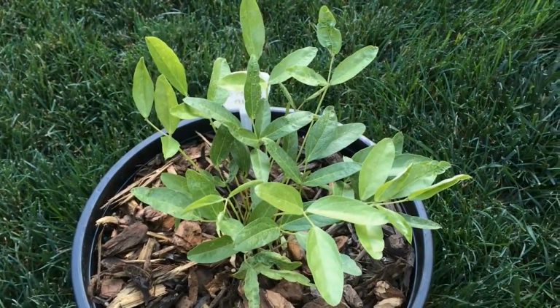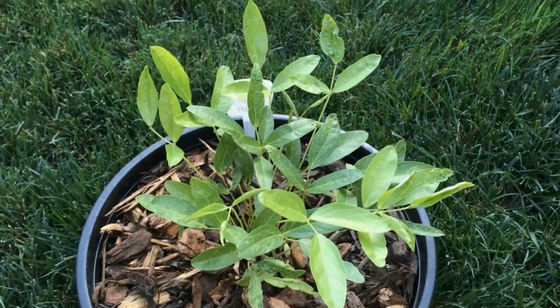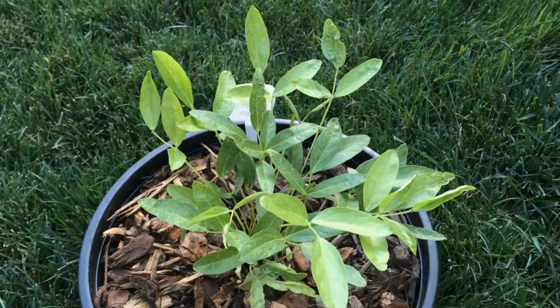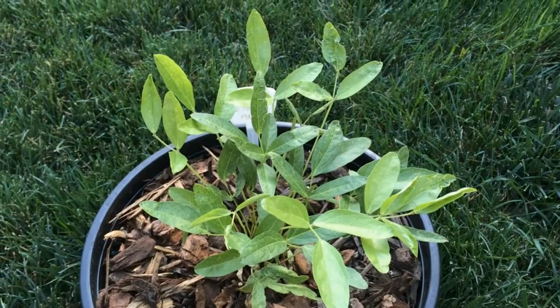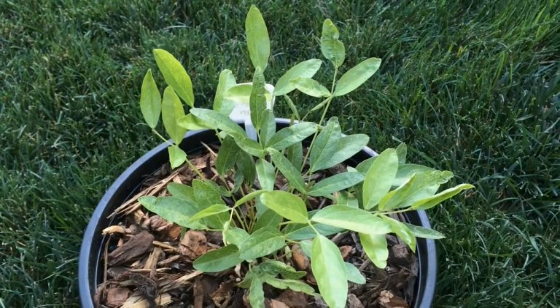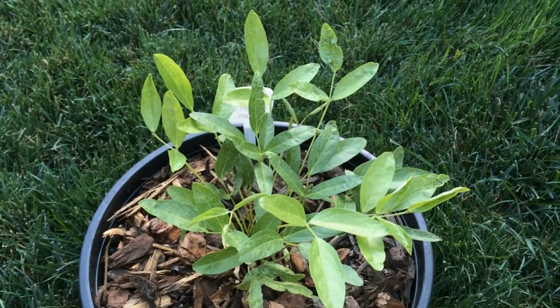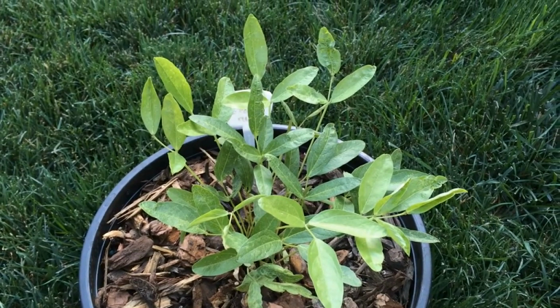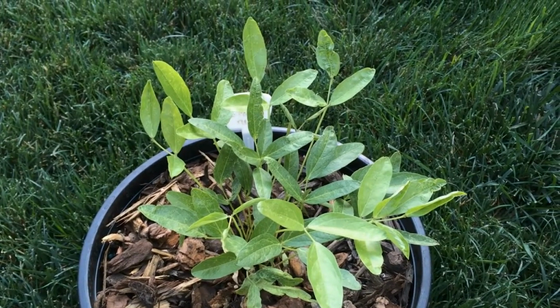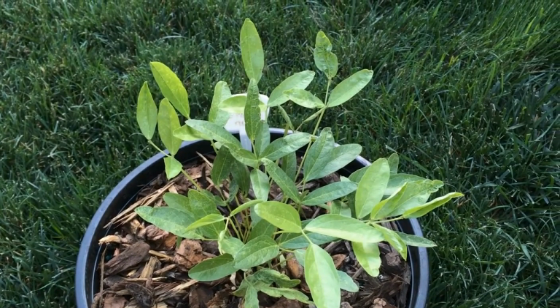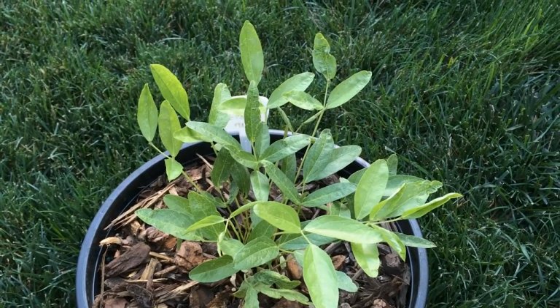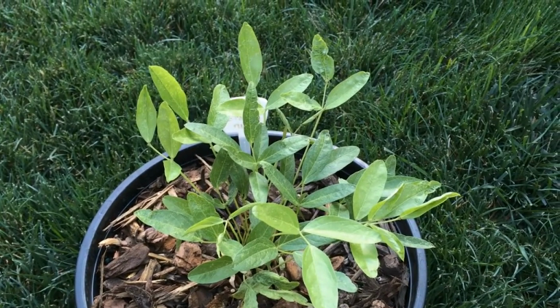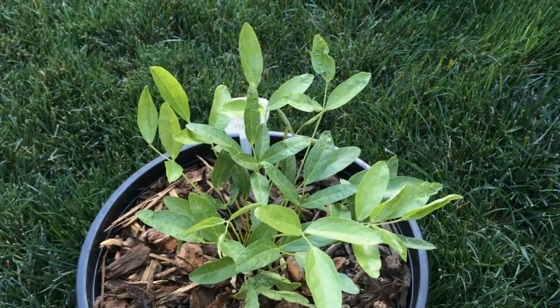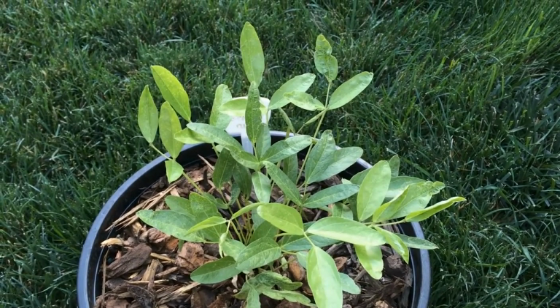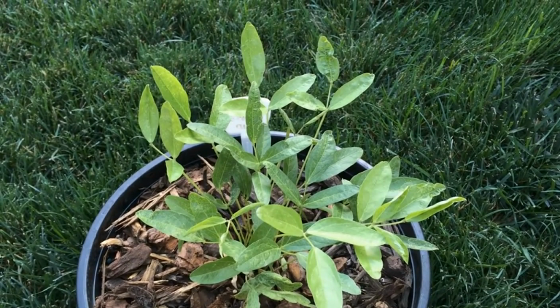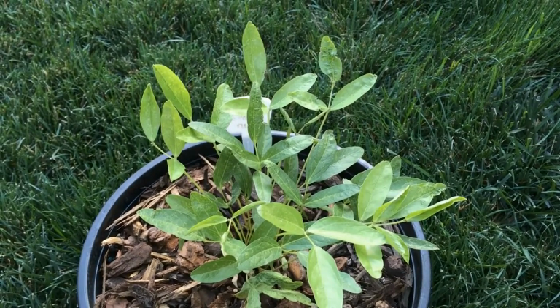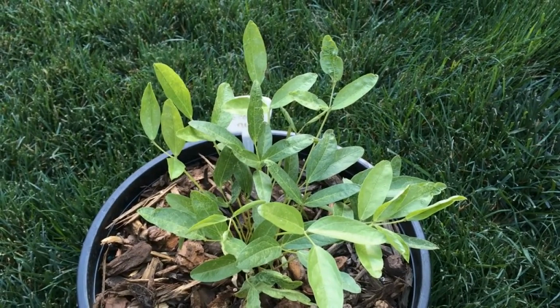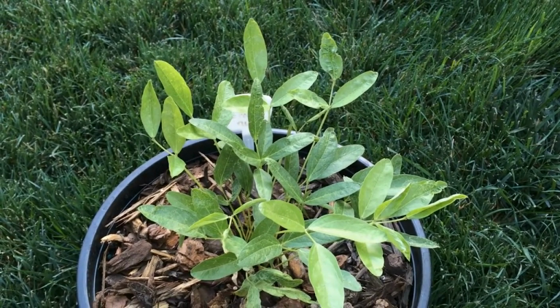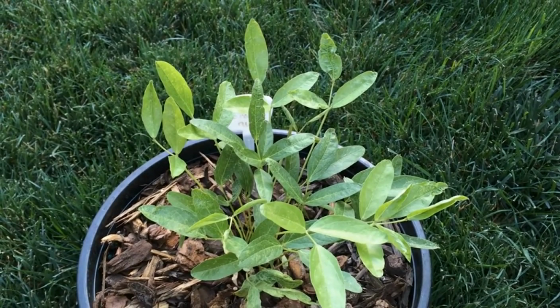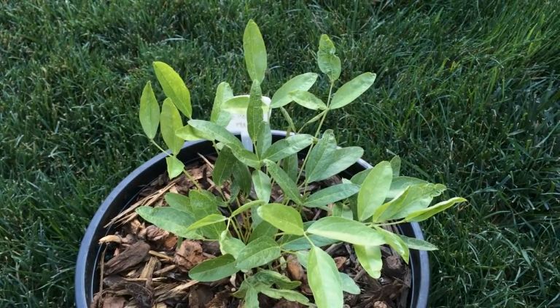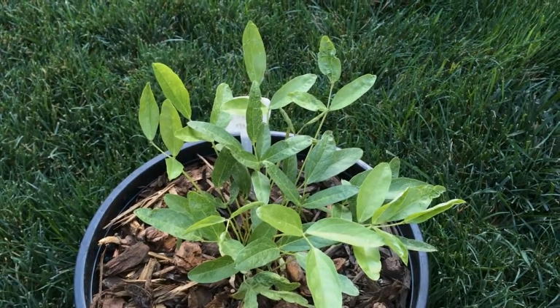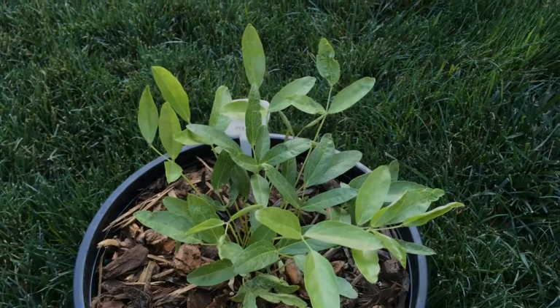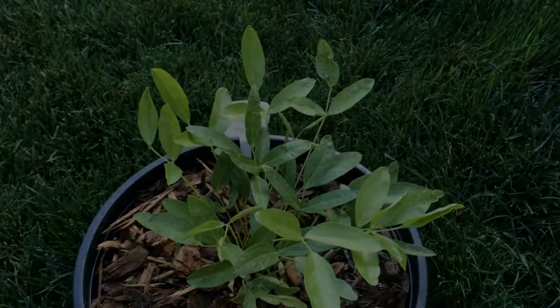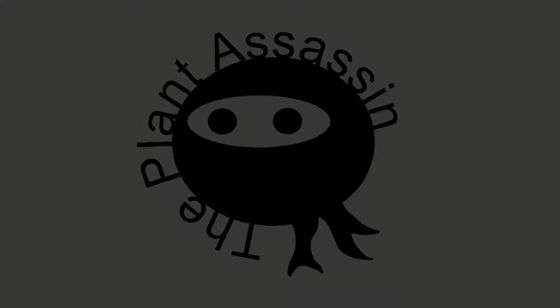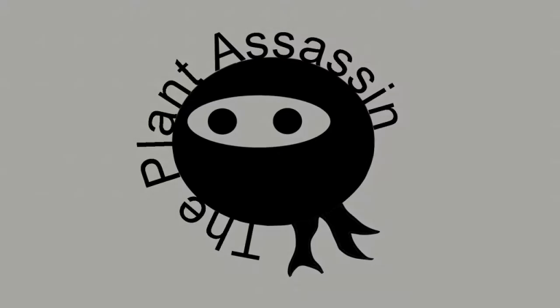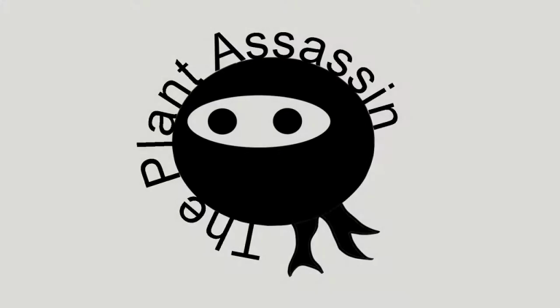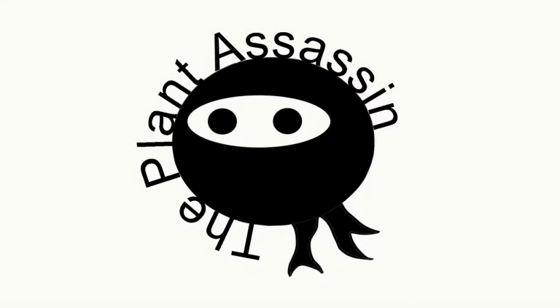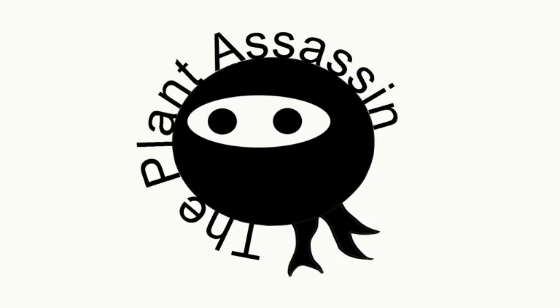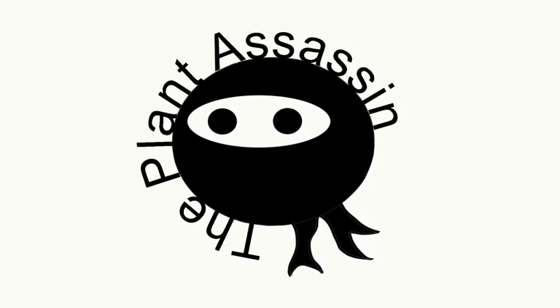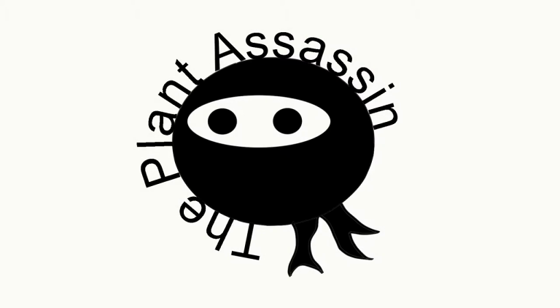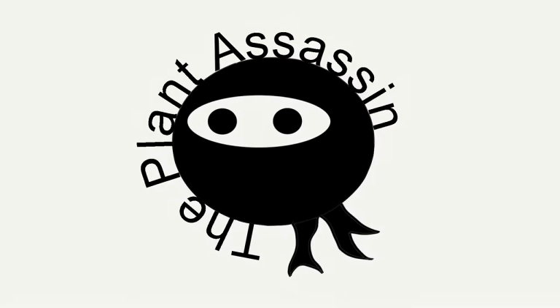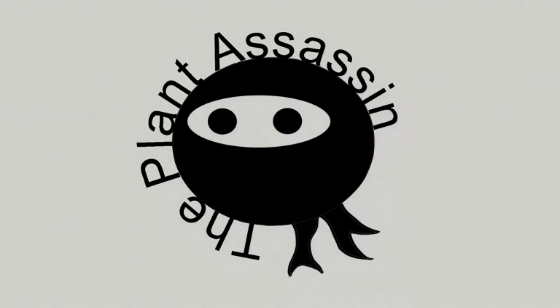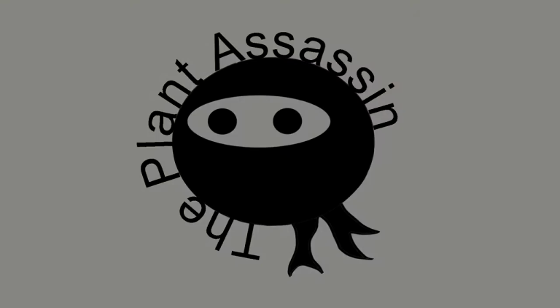This is PlantAssassin. If you found this video informative, please like and subscribe. Thank you.